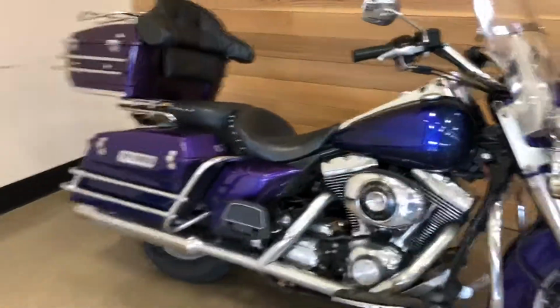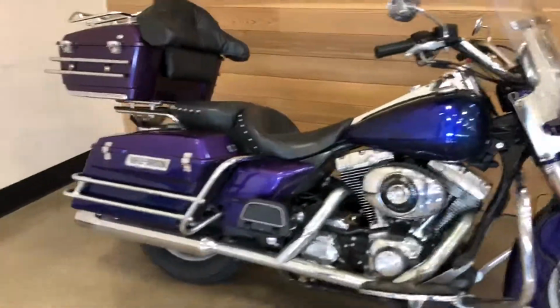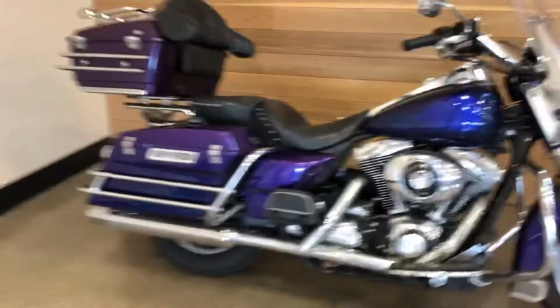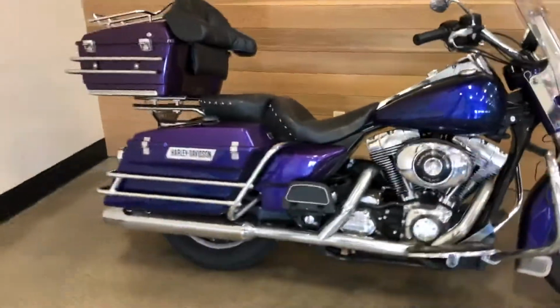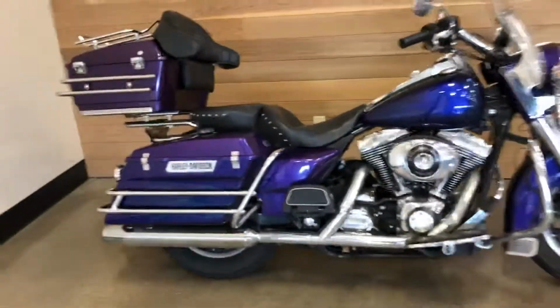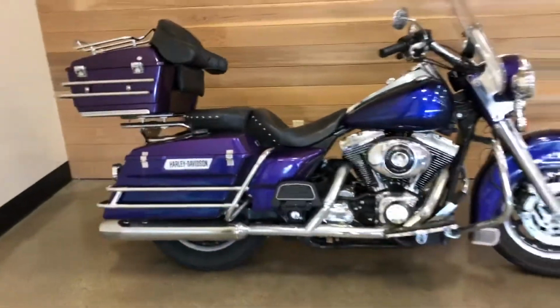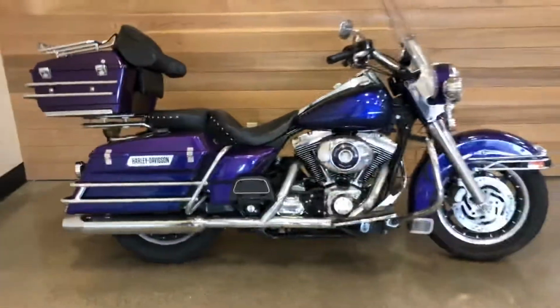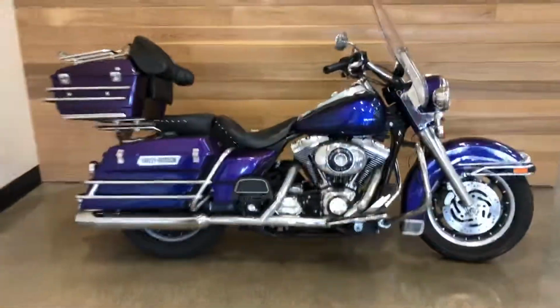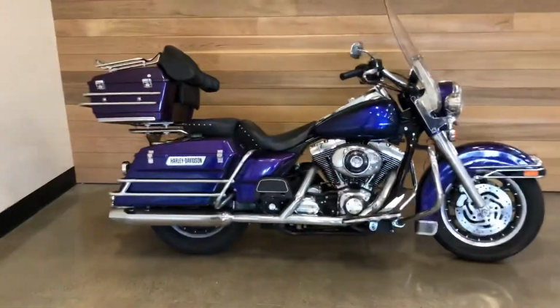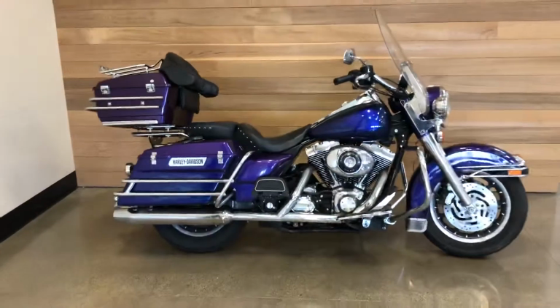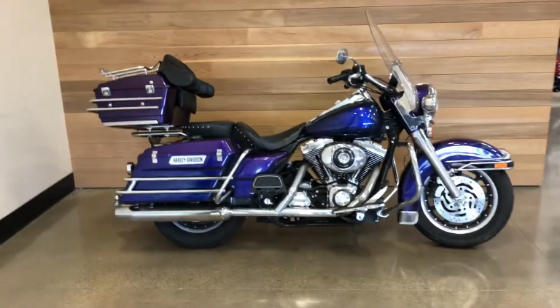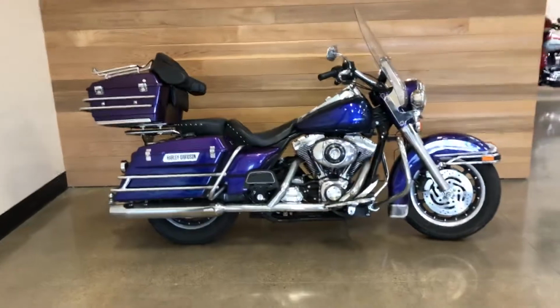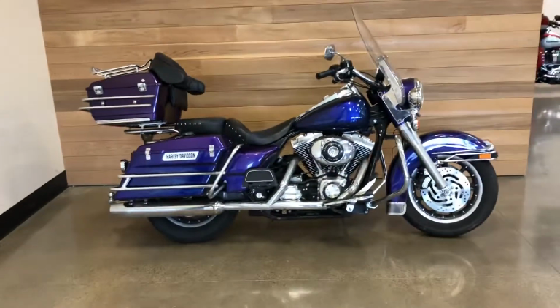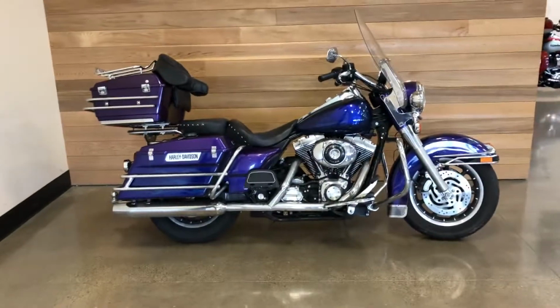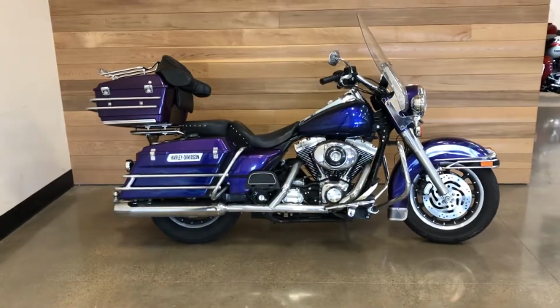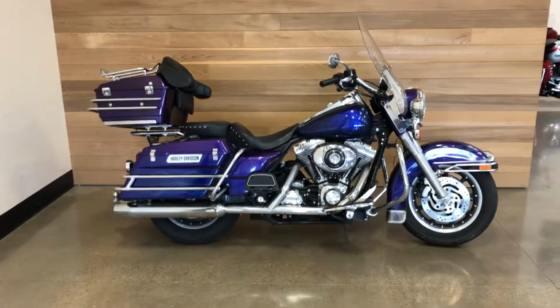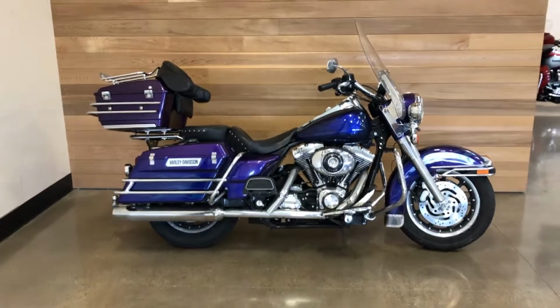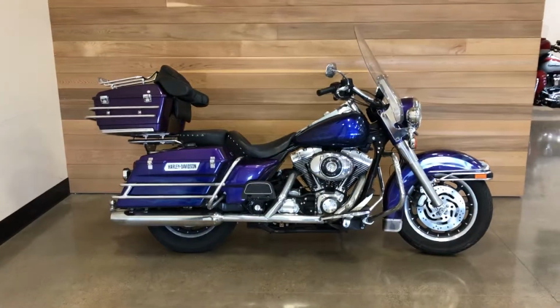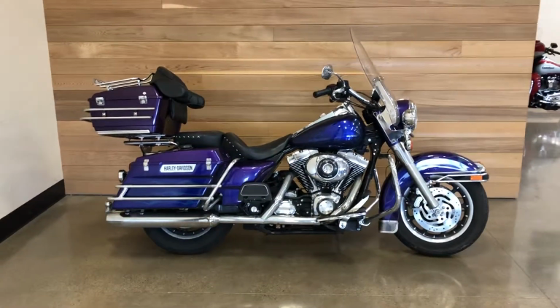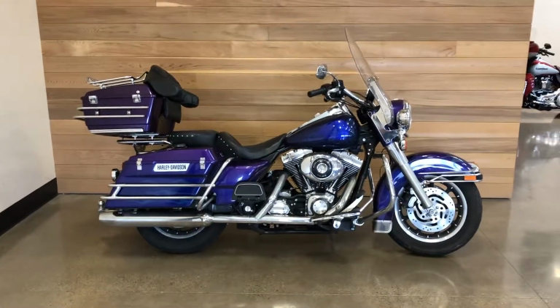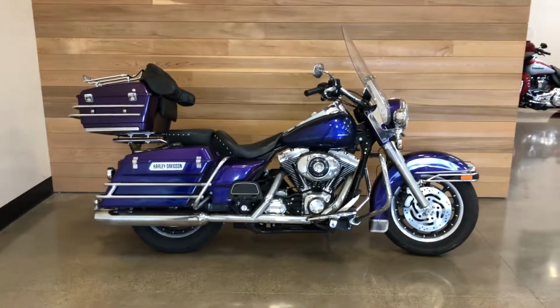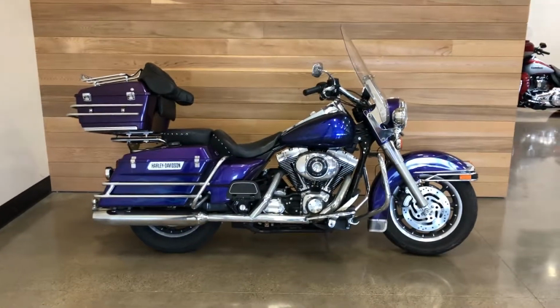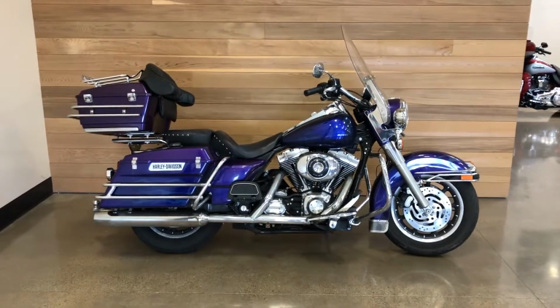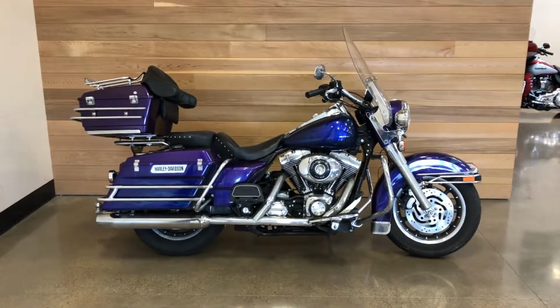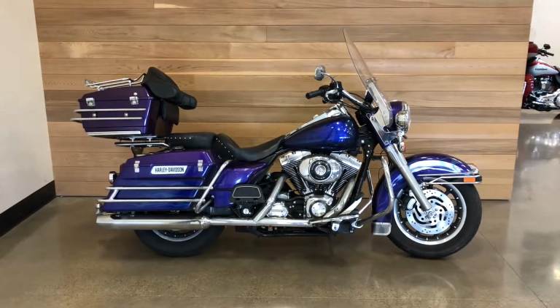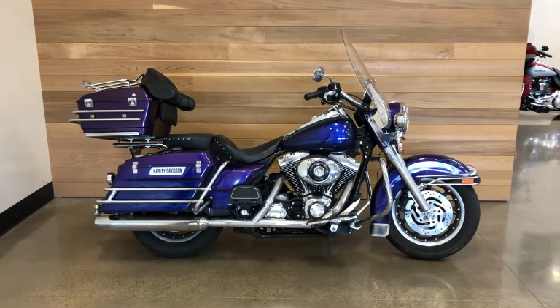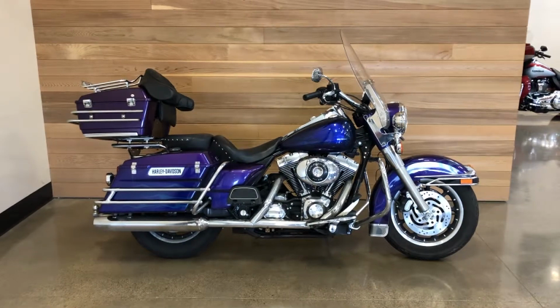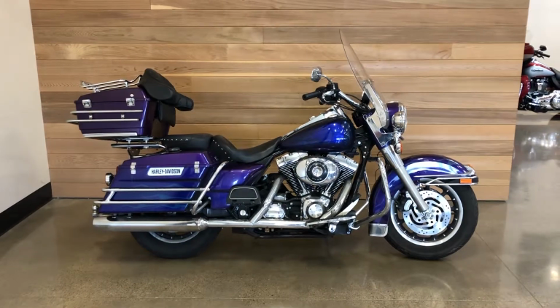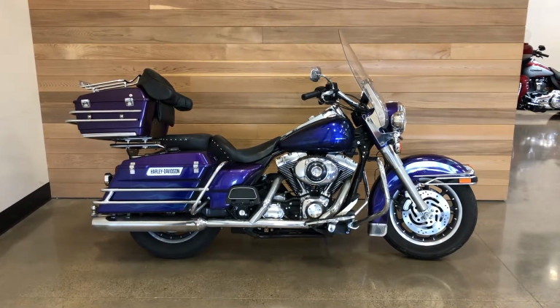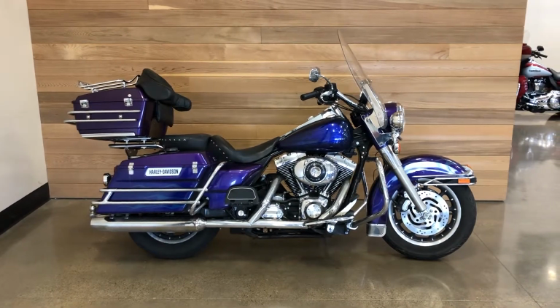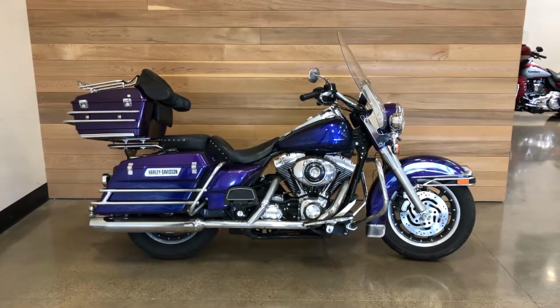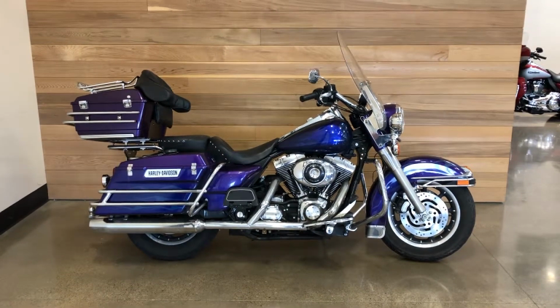Ready to hit the road. Come on down to Salem Harley Davidson, right here in the capital city of Oregon — Salem. See you soon!